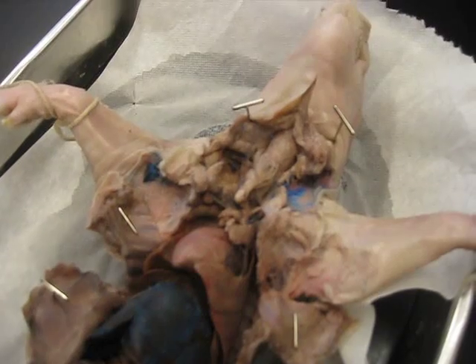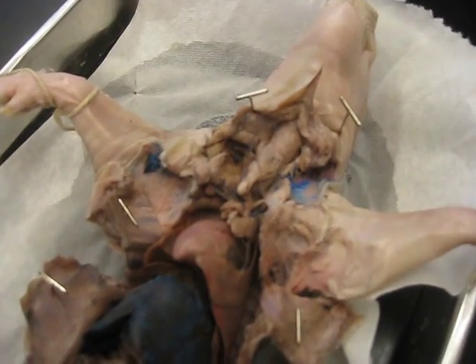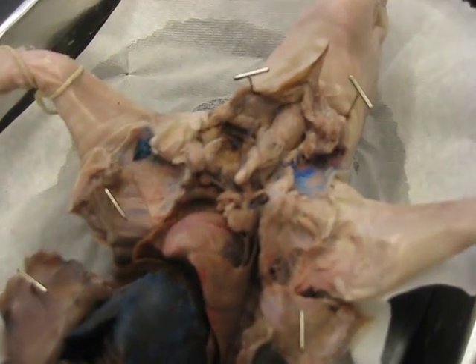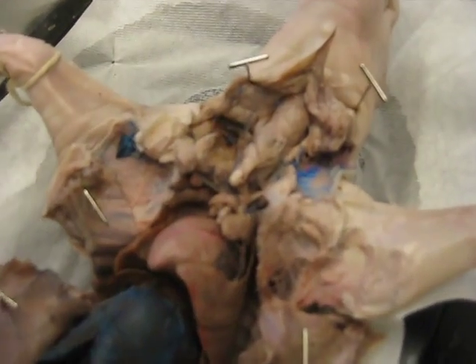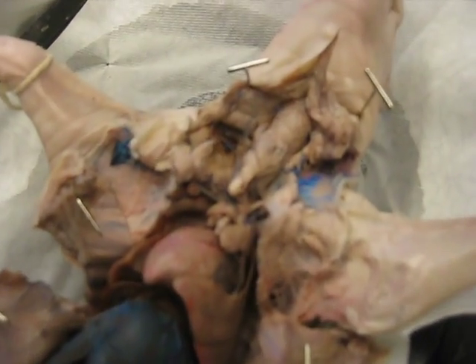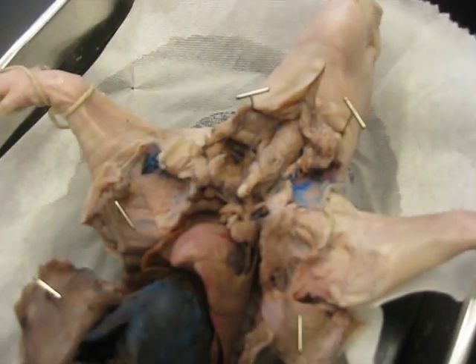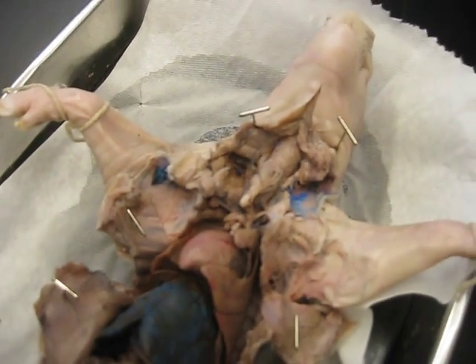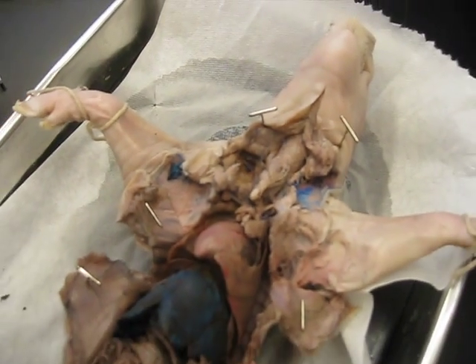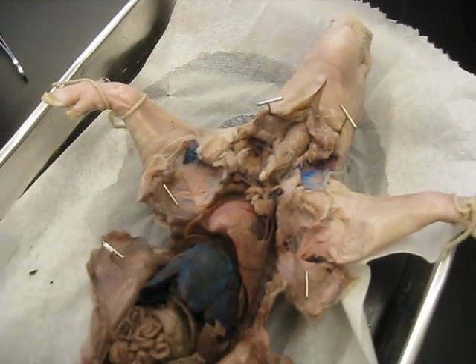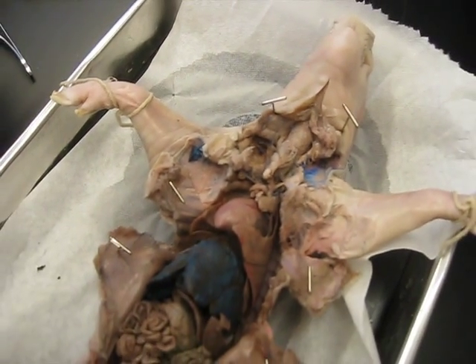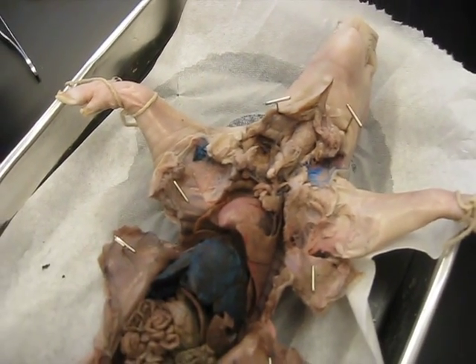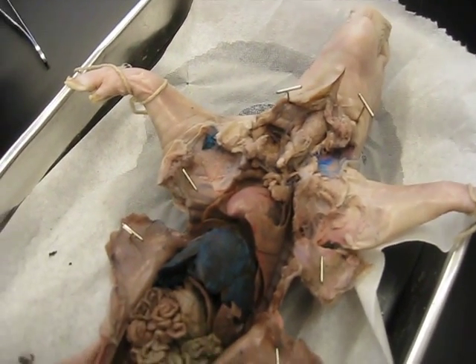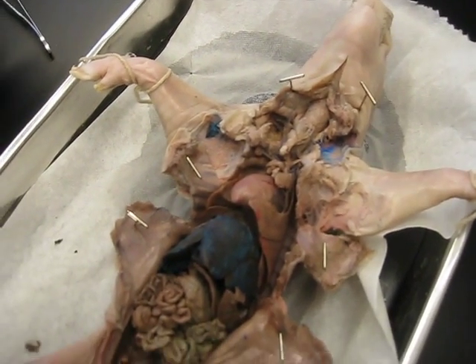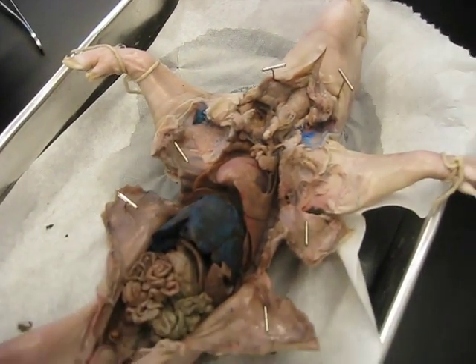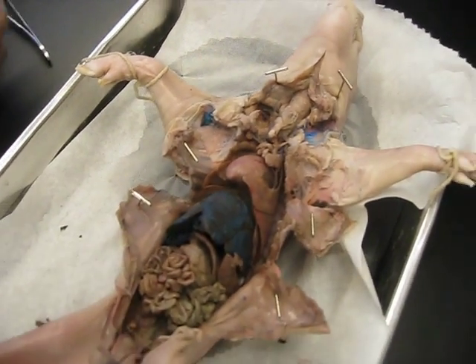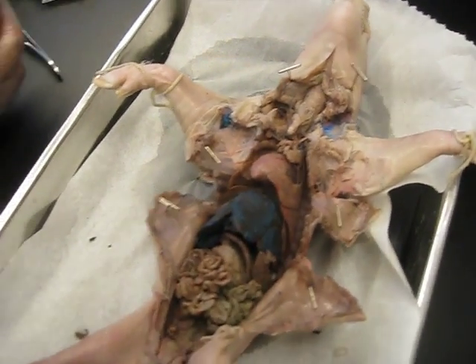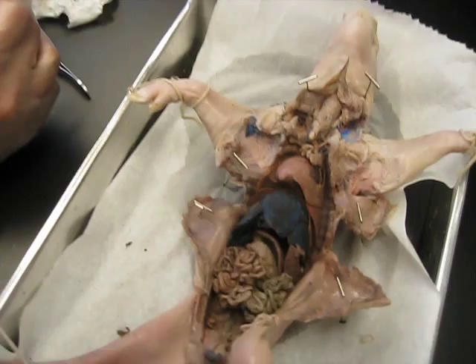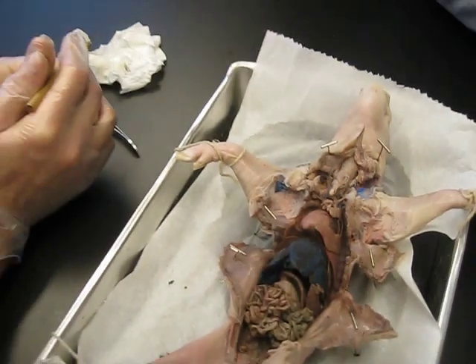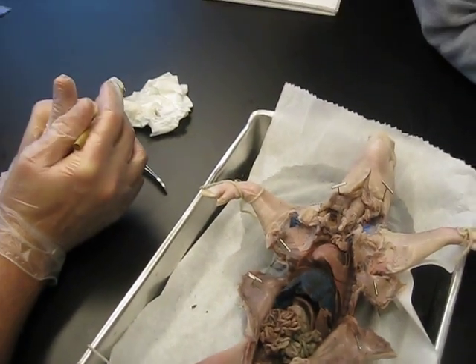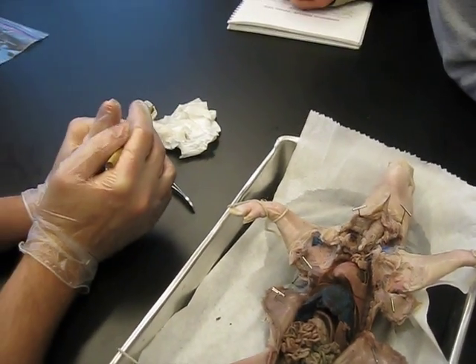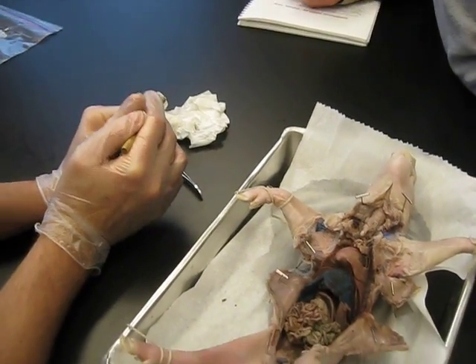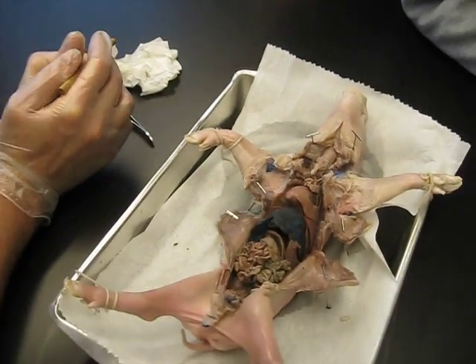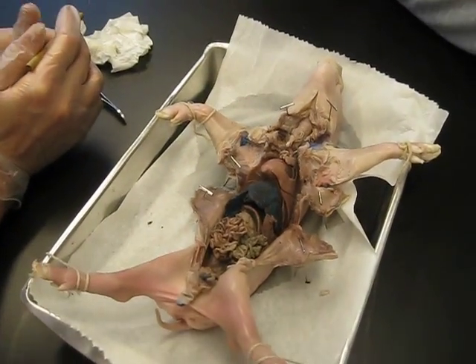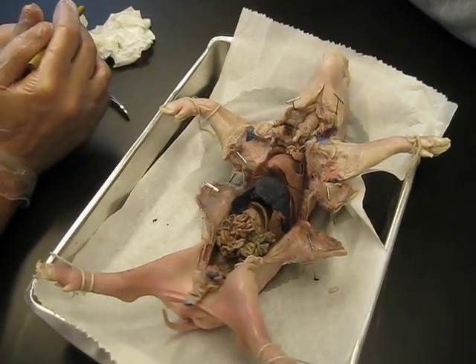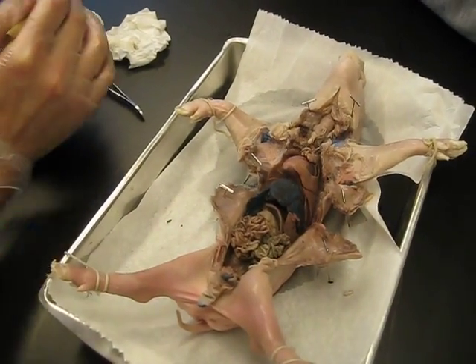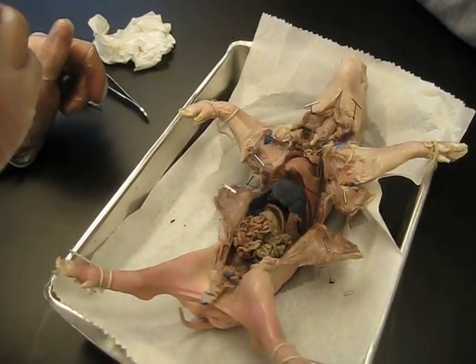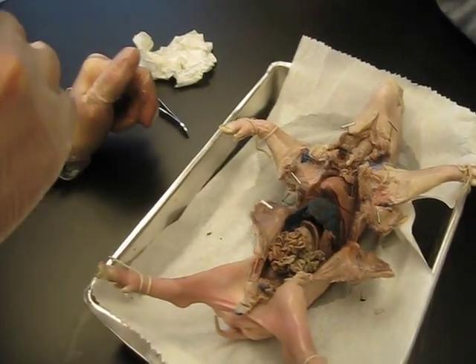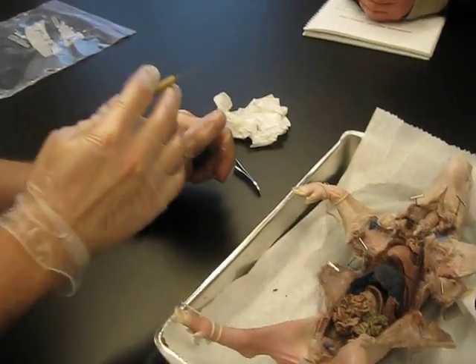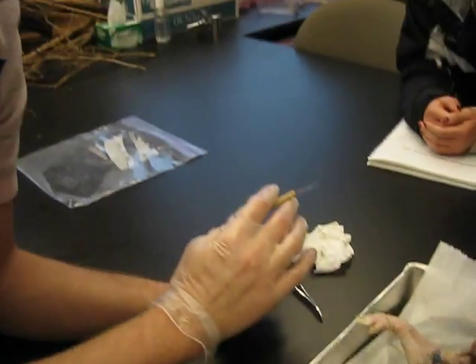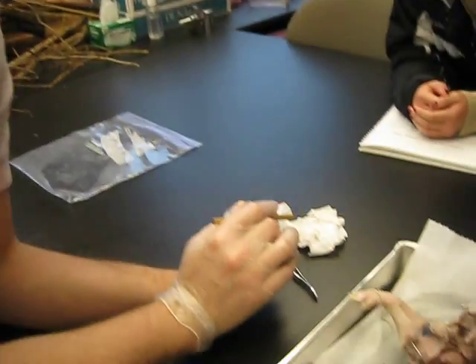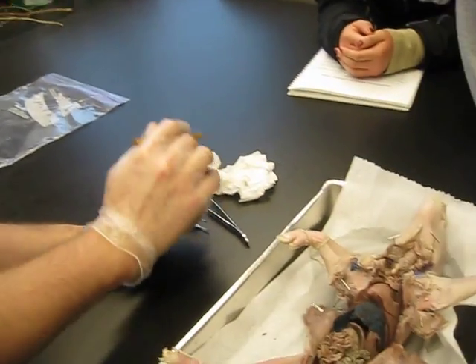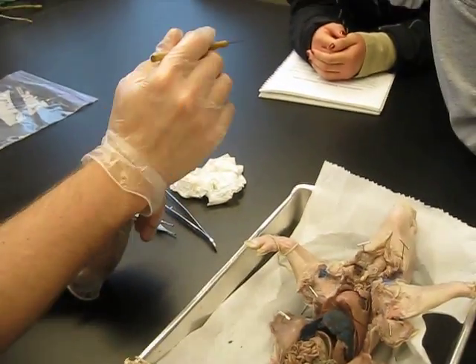It'll do, donkey. It'll do. It's like all blurry. Okay, did you call it donkey? I did. Excuse me? I said it'll do, donkey. We're like Shrek.